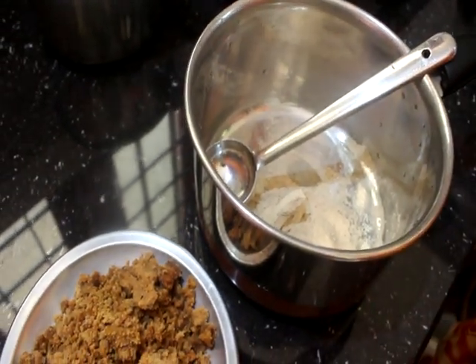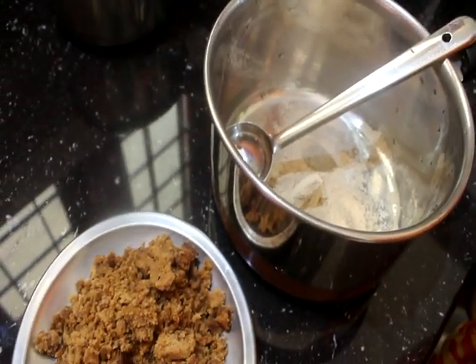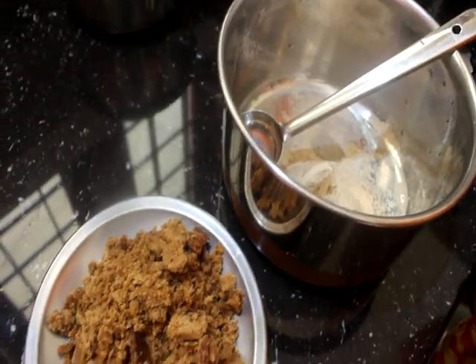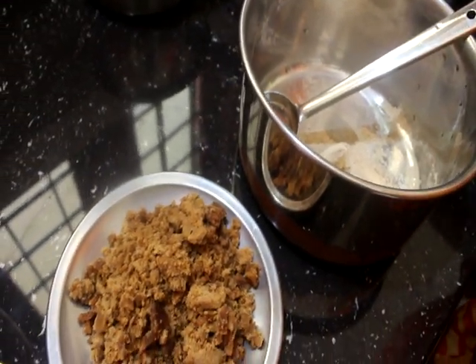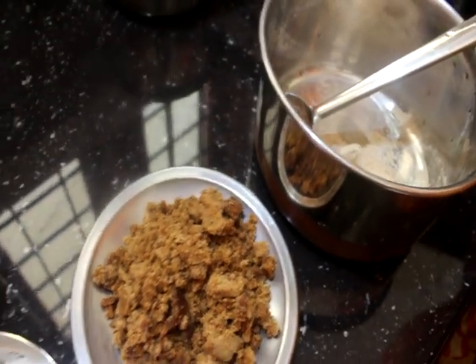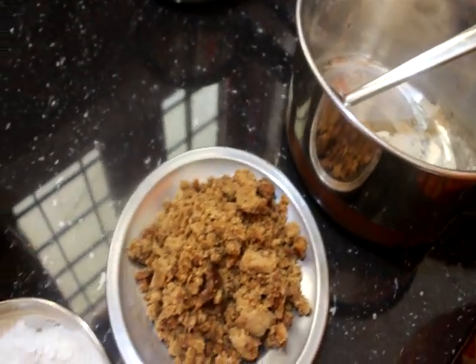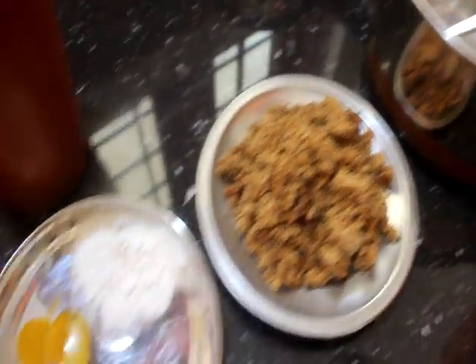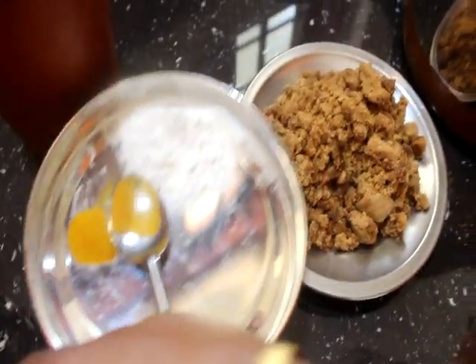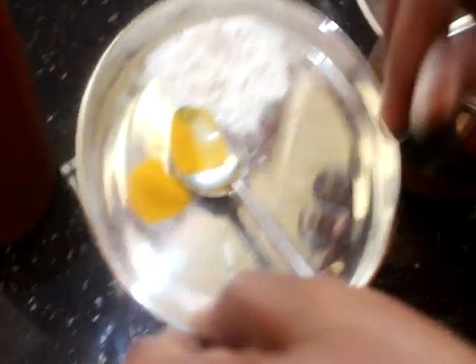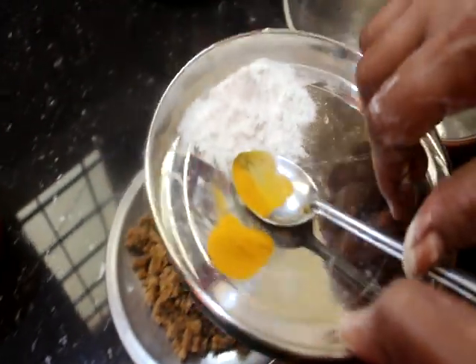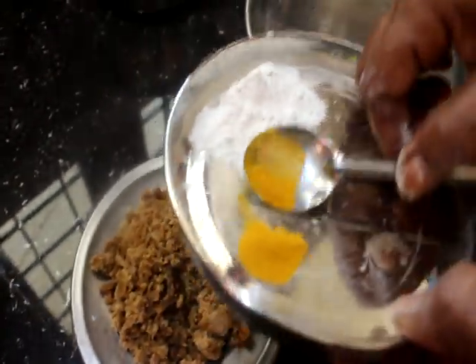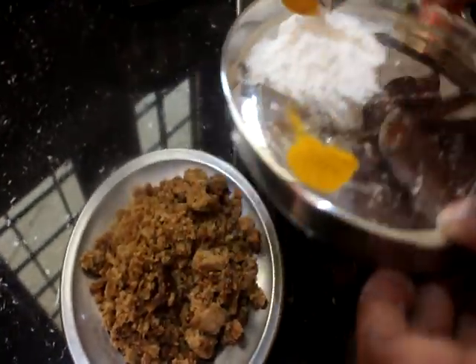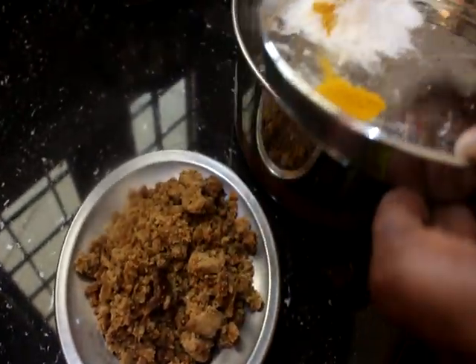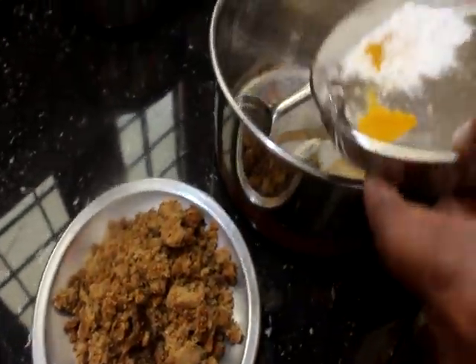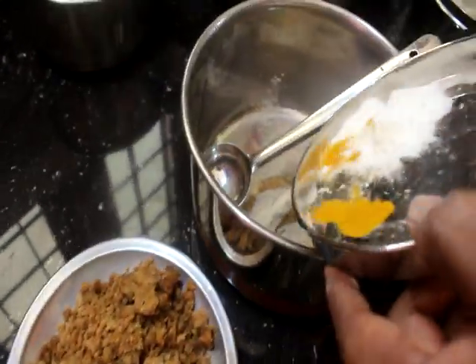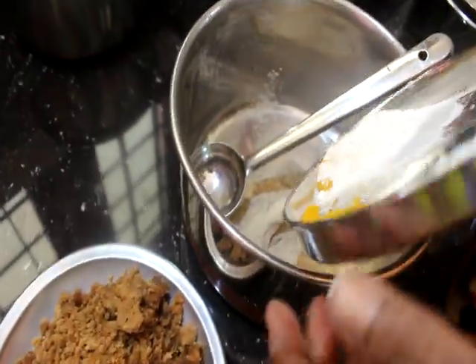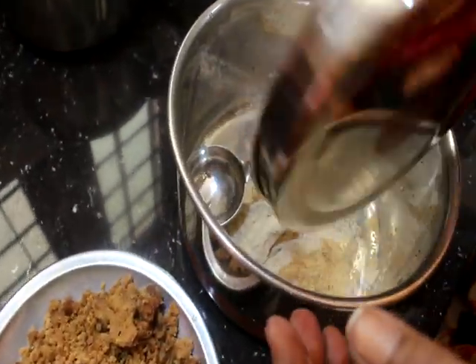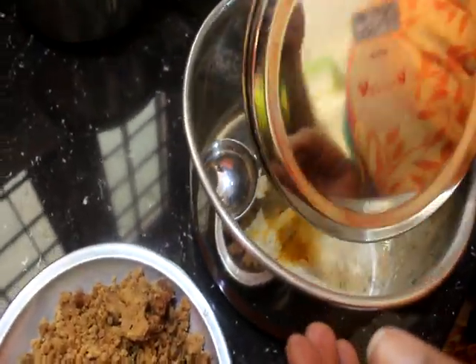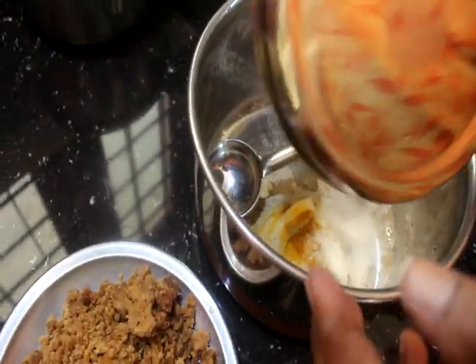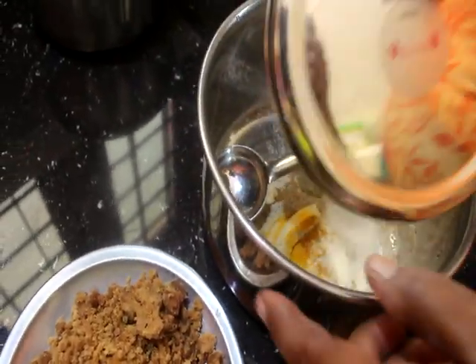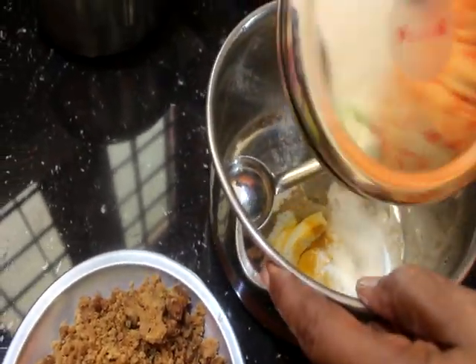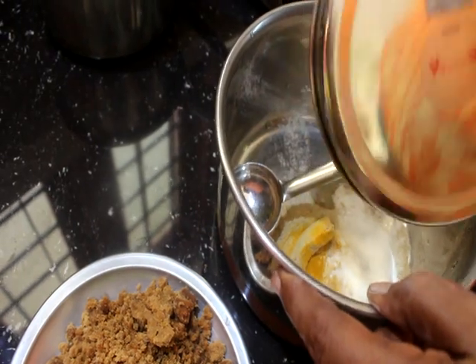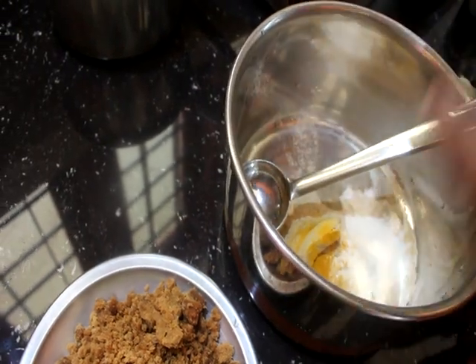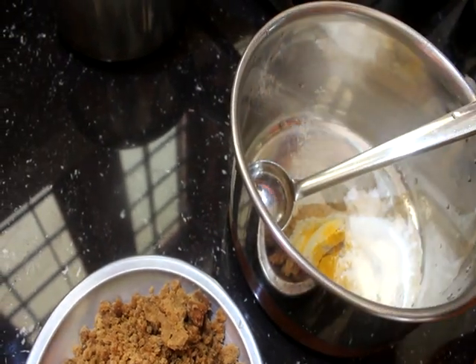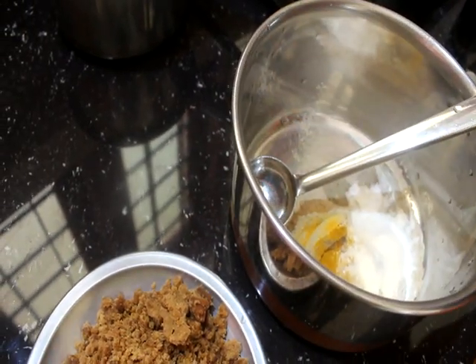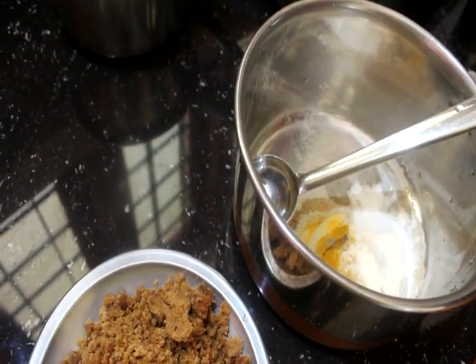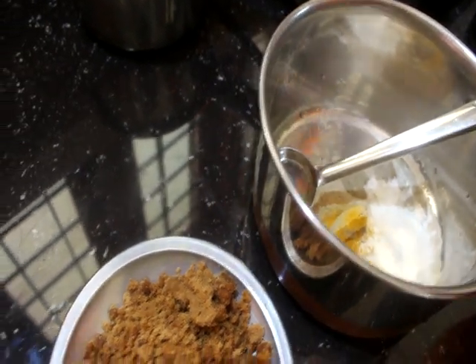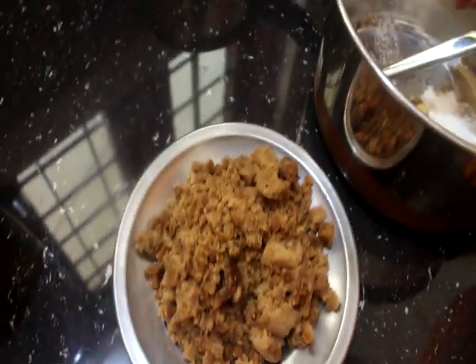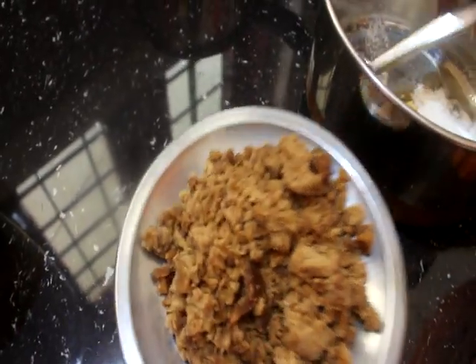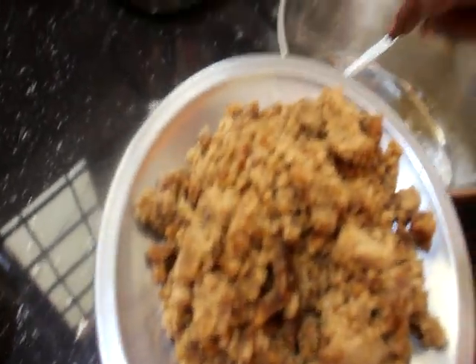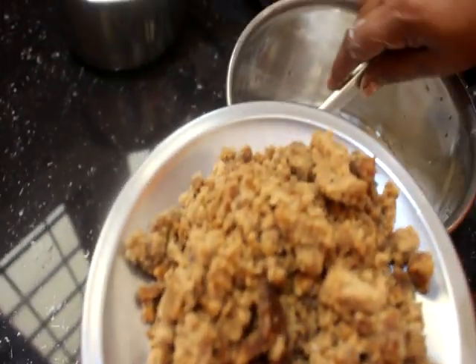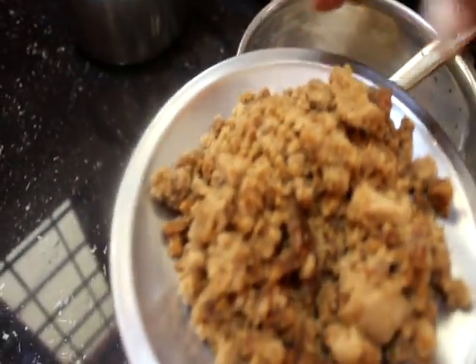Put the sauce on the top. We are ready to cook the sauce.